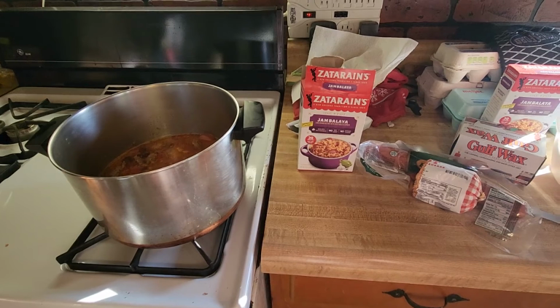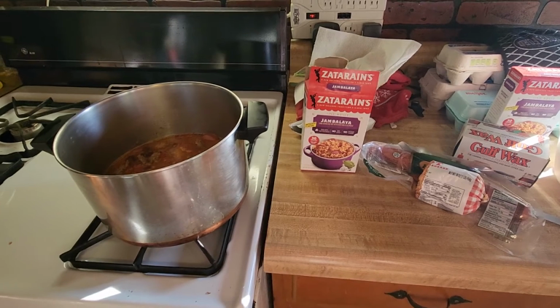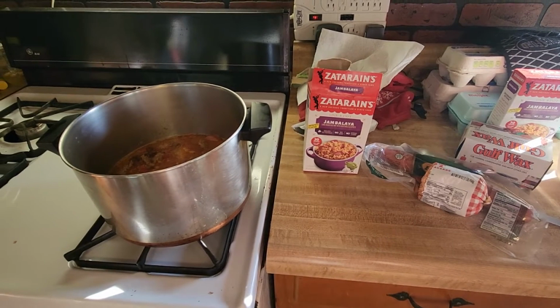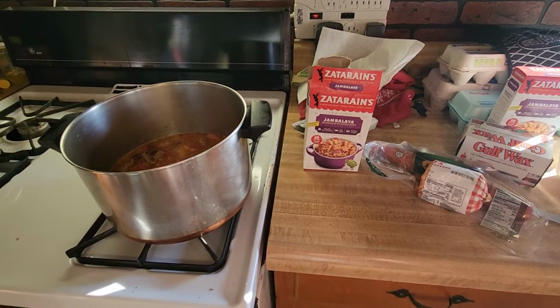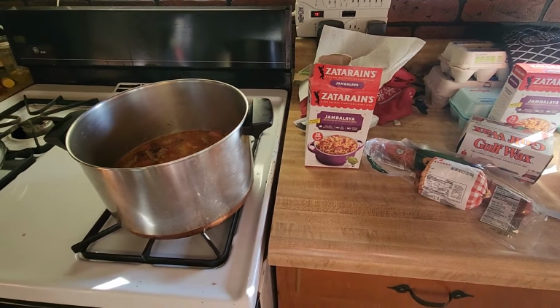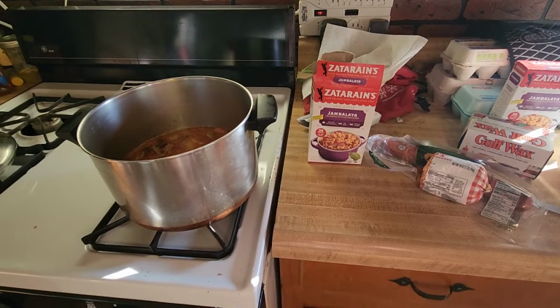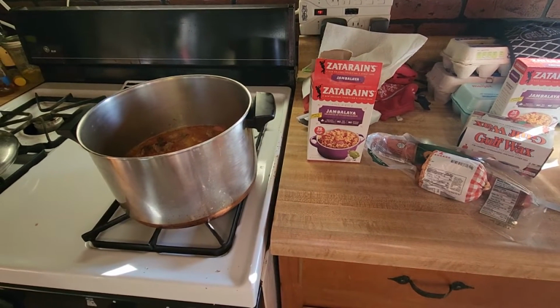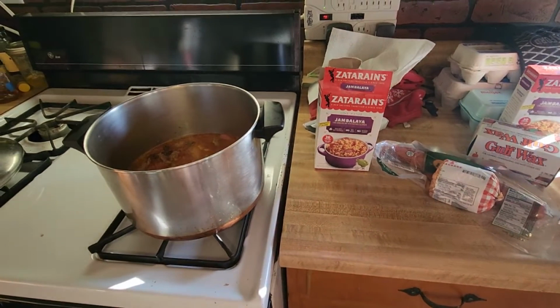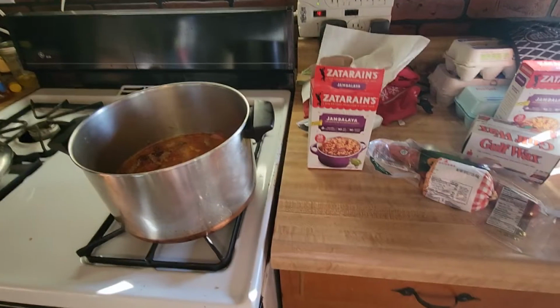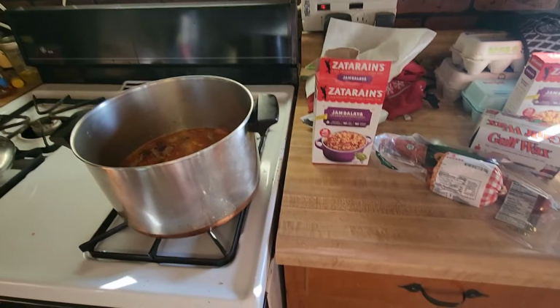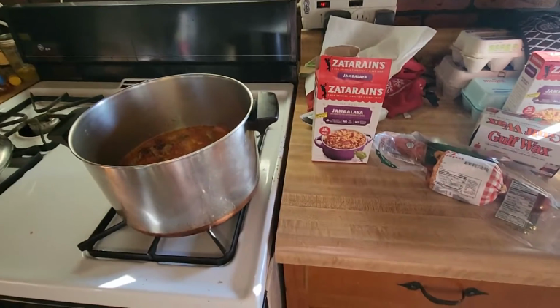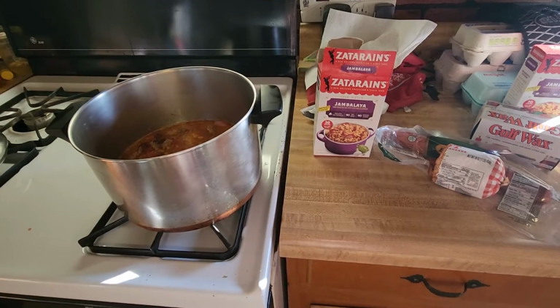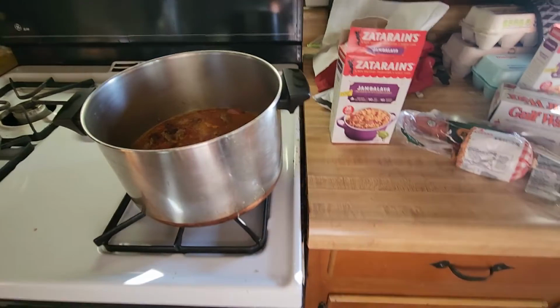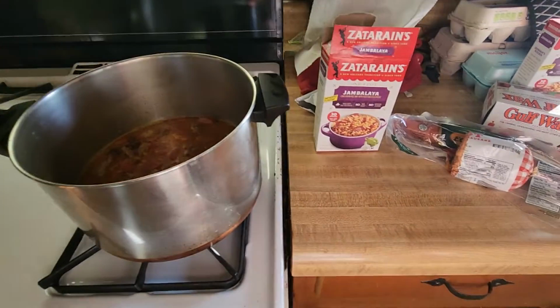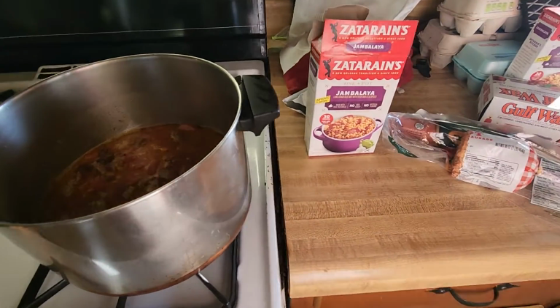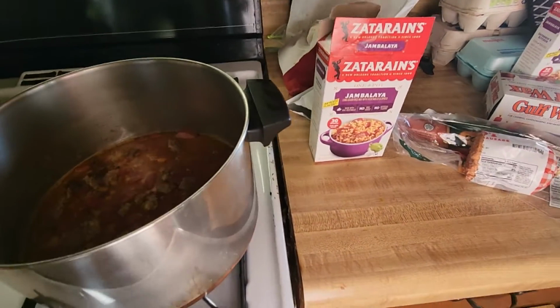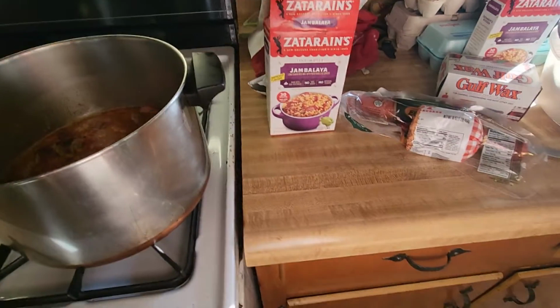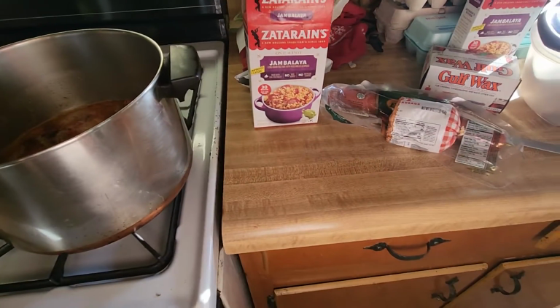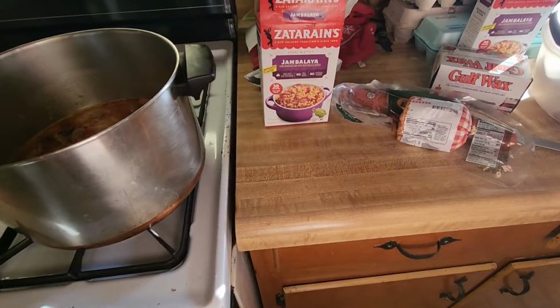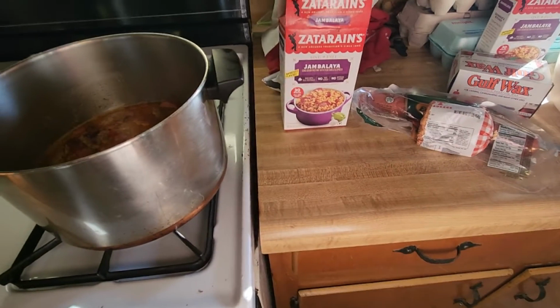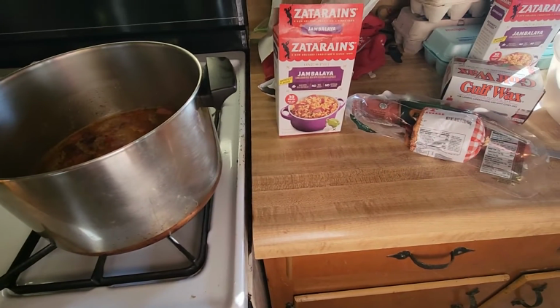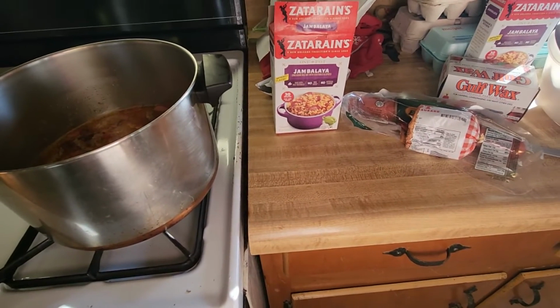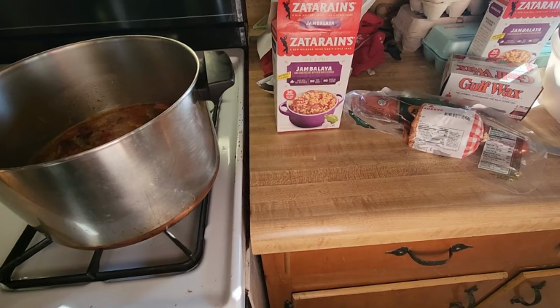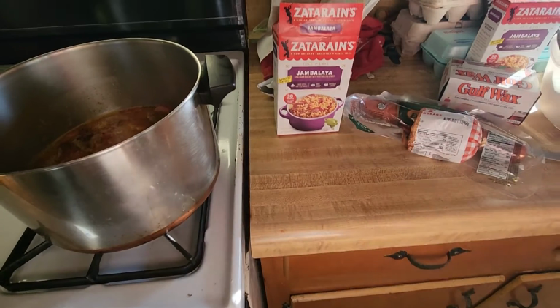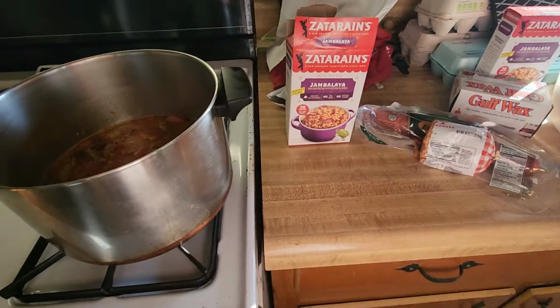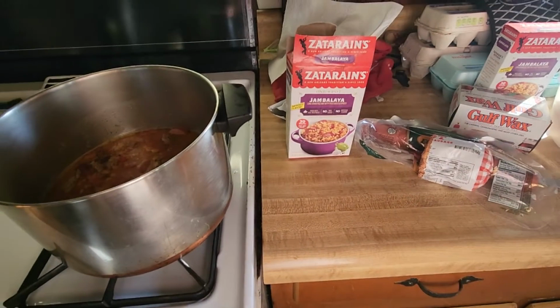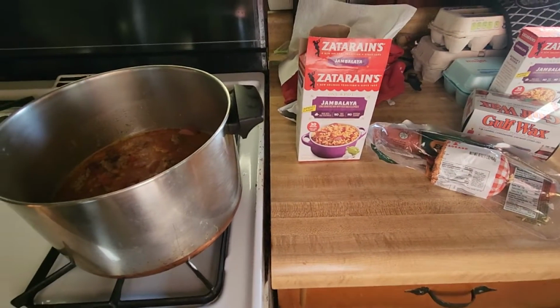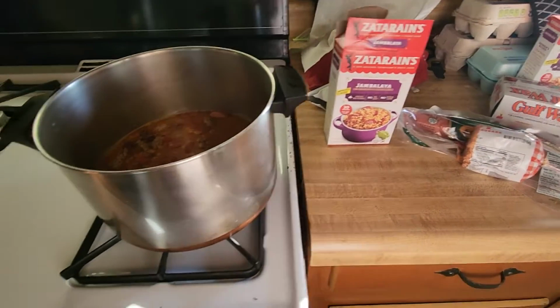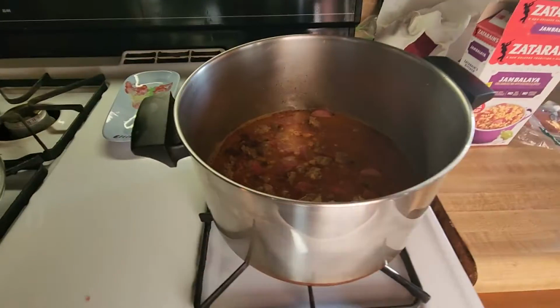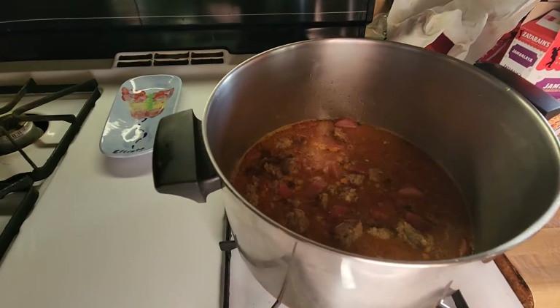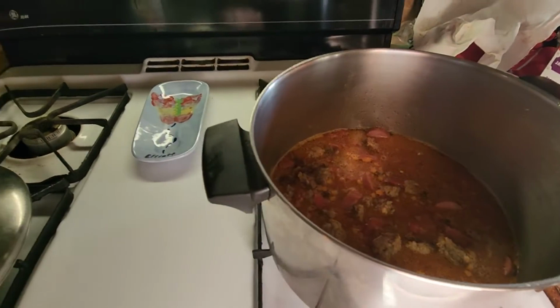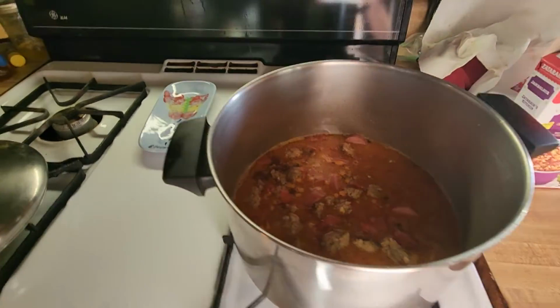This is one of the meals you can whip up real quick — takes about 30 minutes to make from start to finish. You know, brown your meat and just throw everything else in, cook it about 25 minutes.